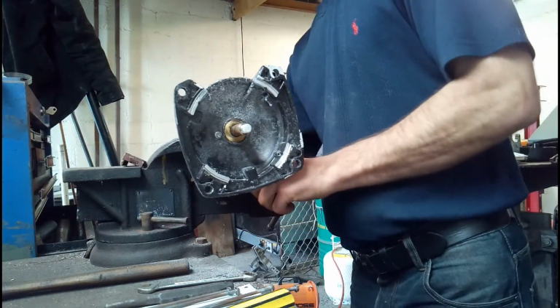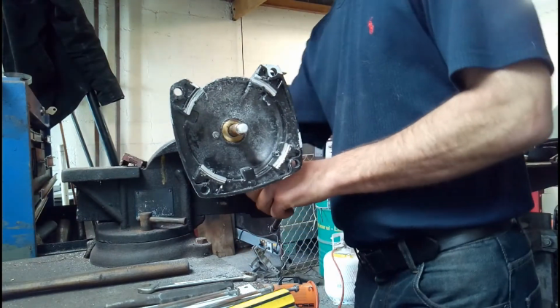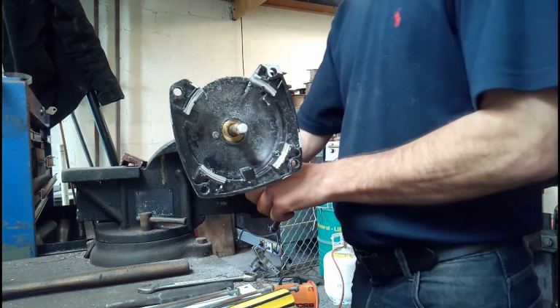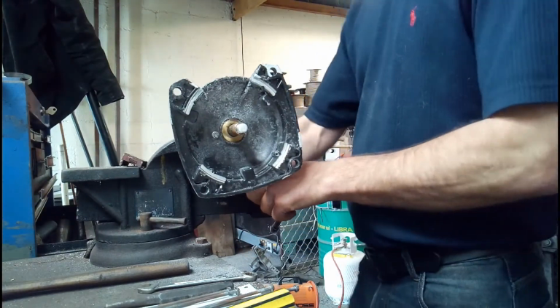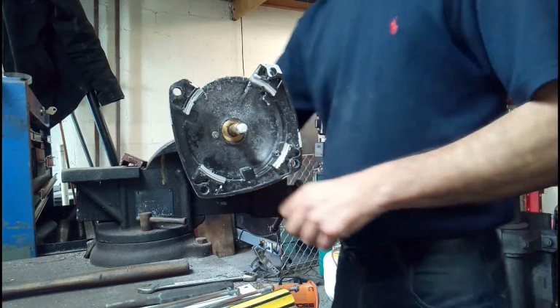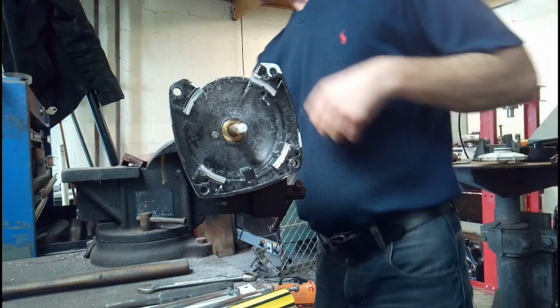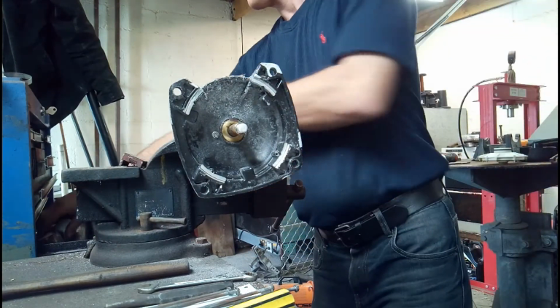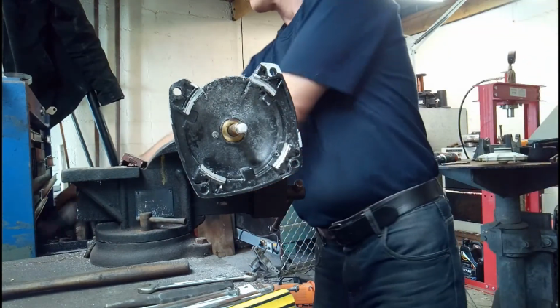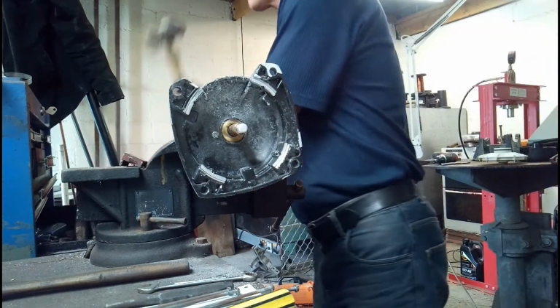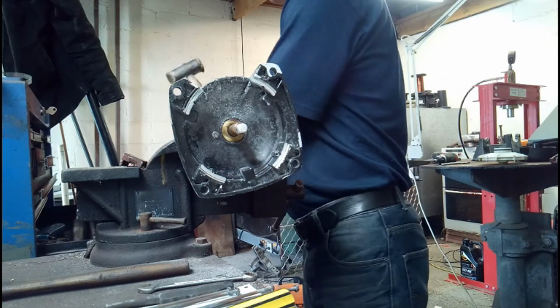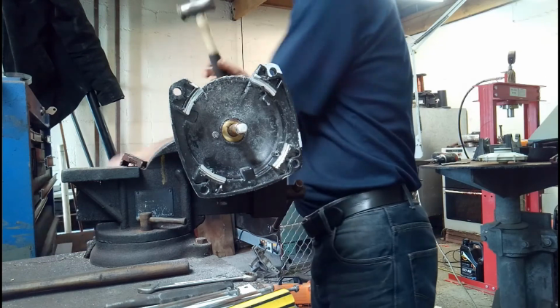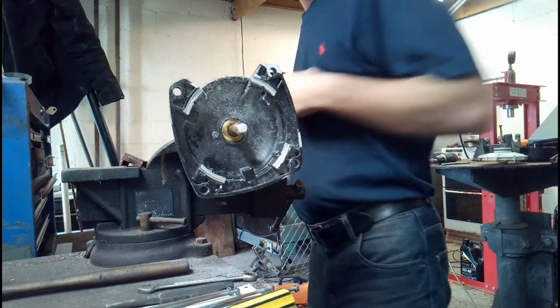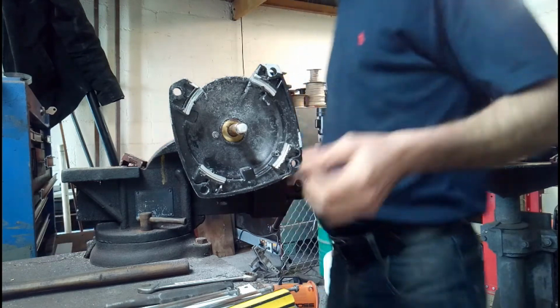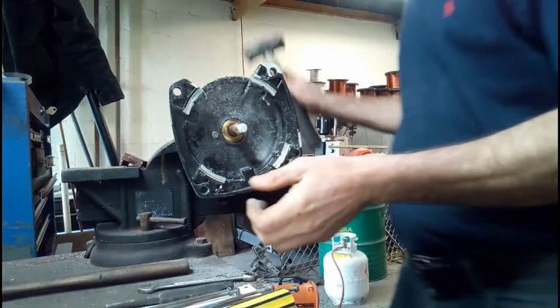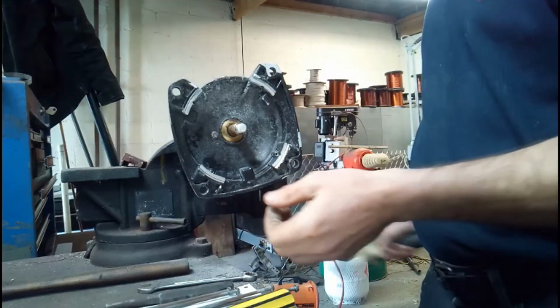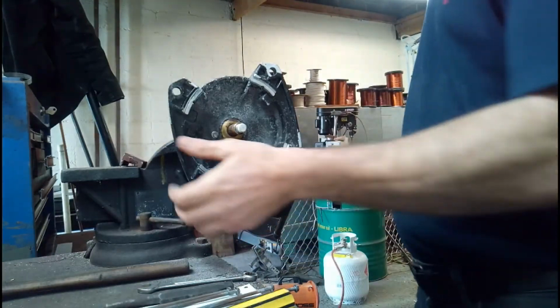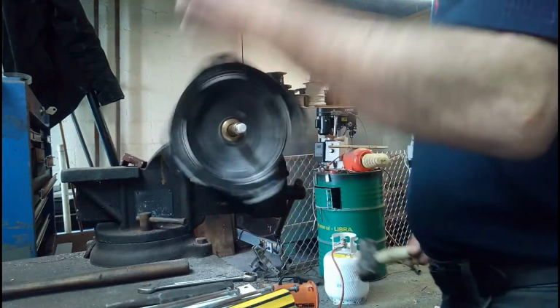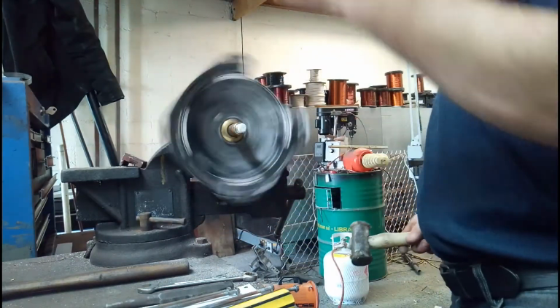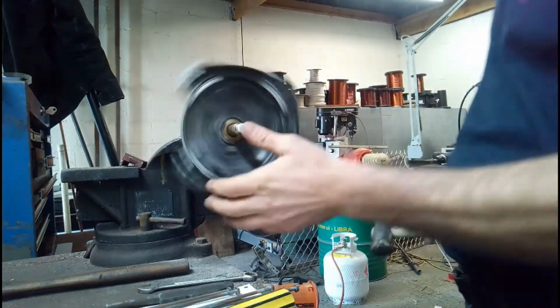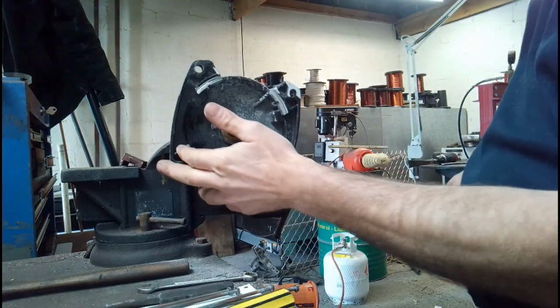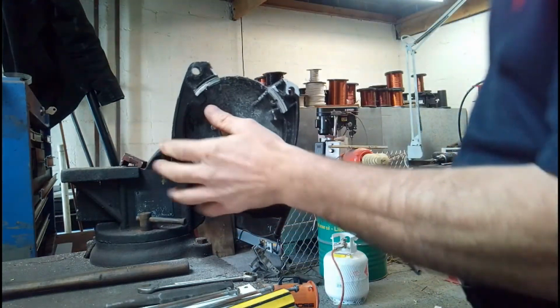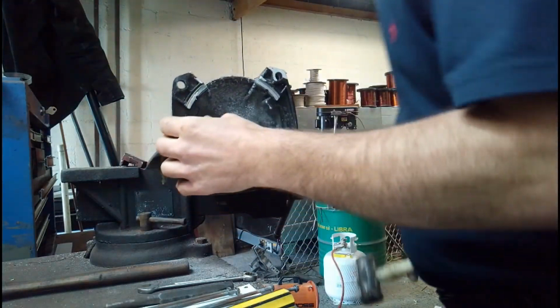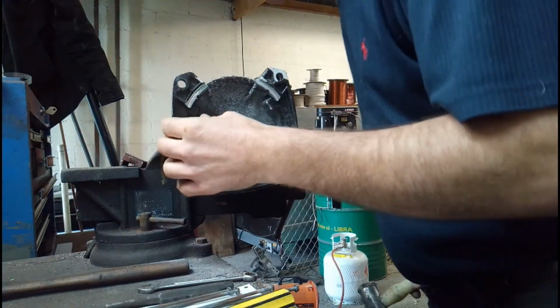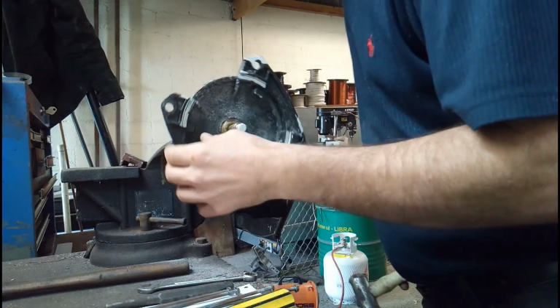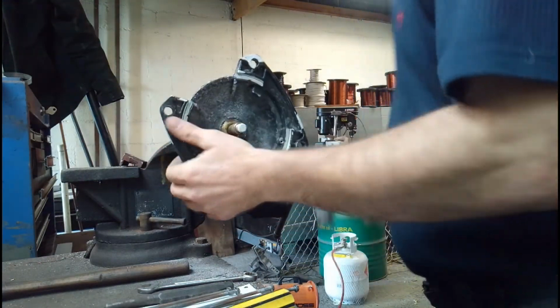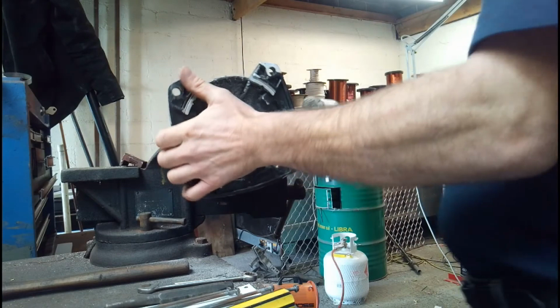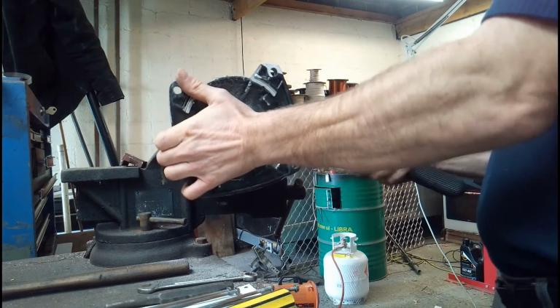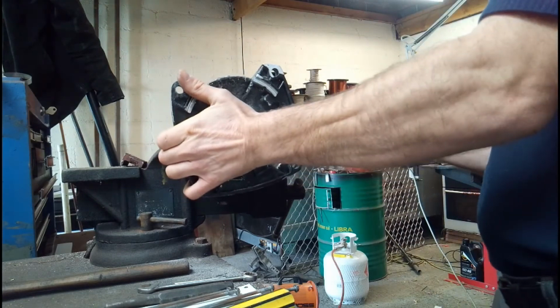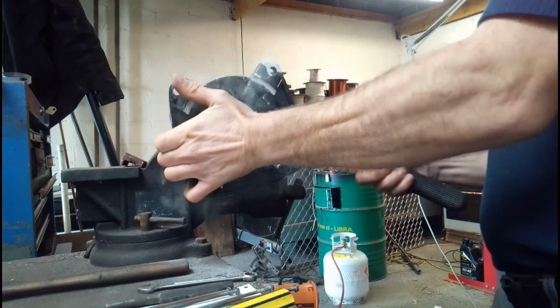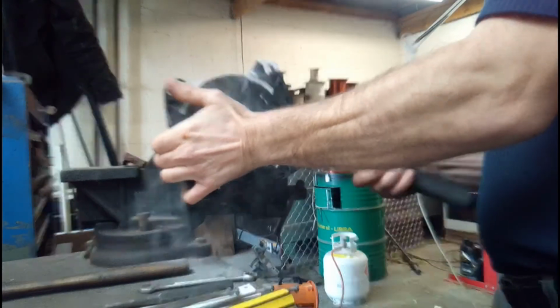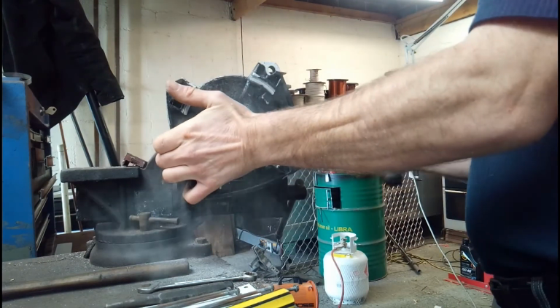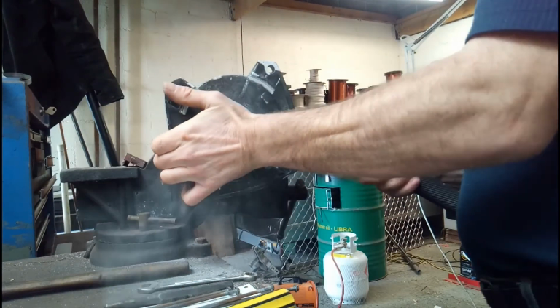This is the bit where we get our soft hammer again. You just simply have to take your time and tap off the end housing.